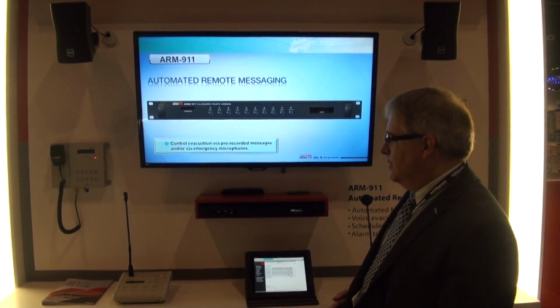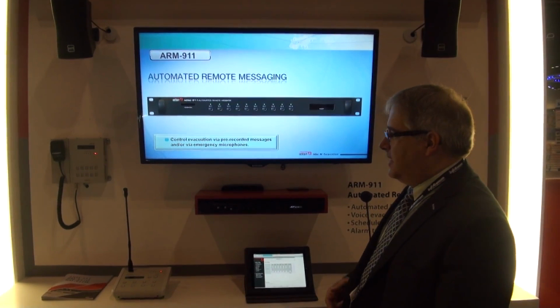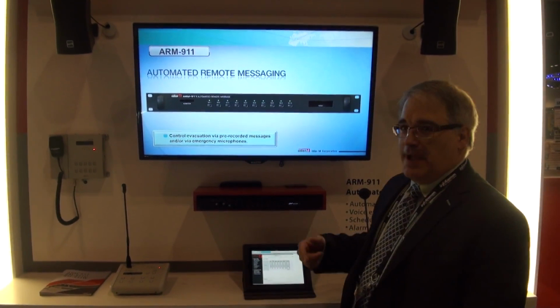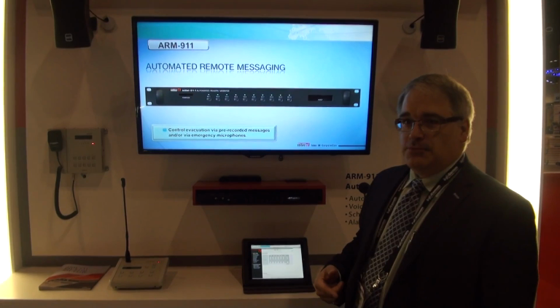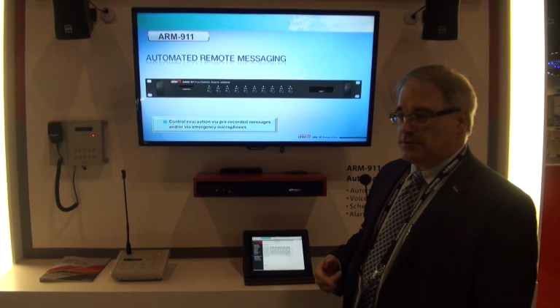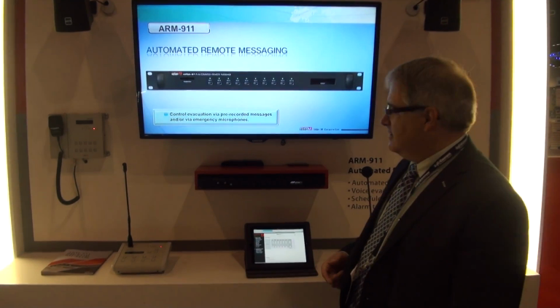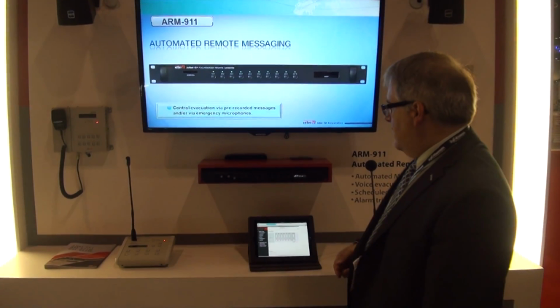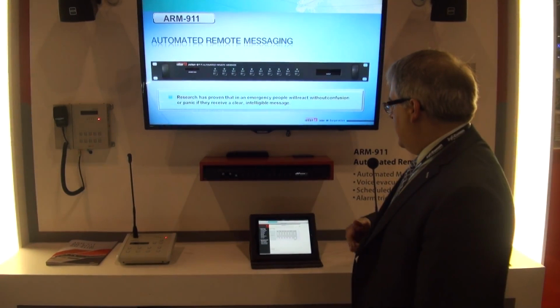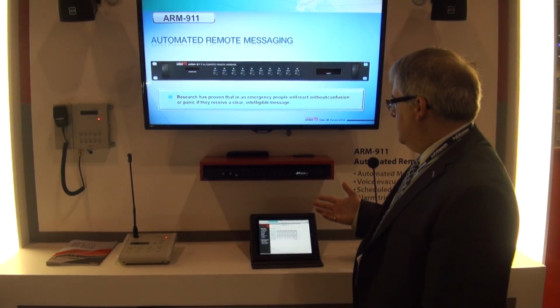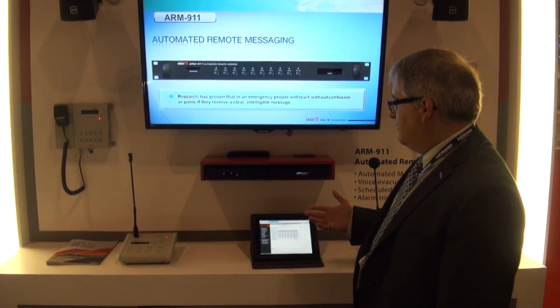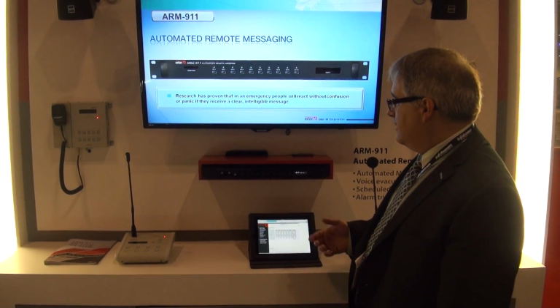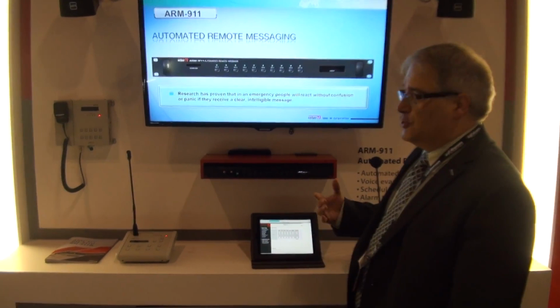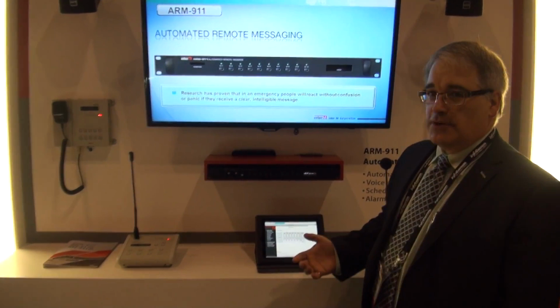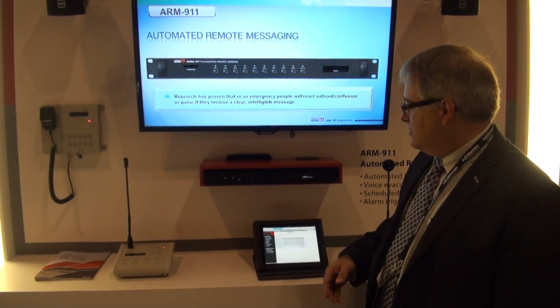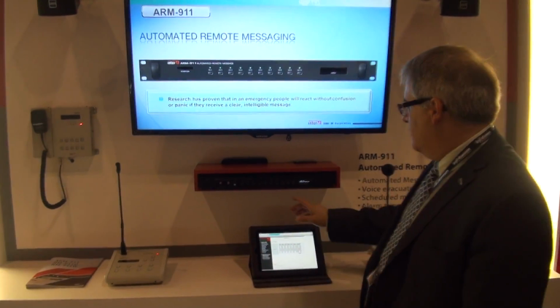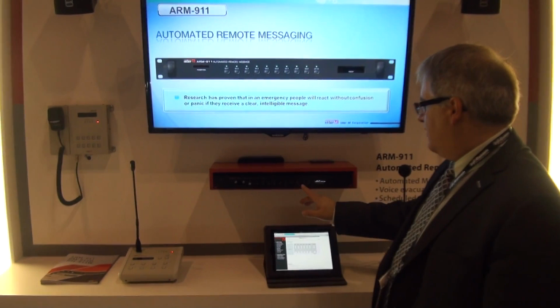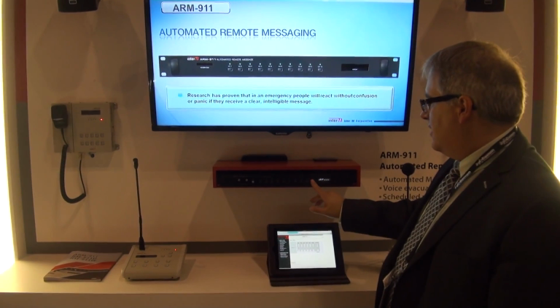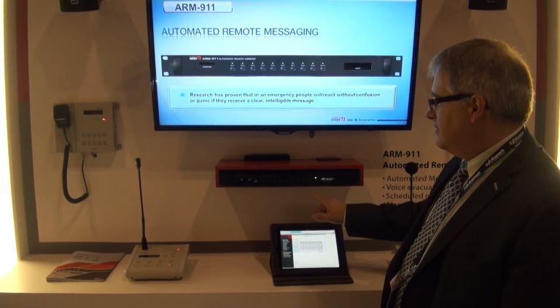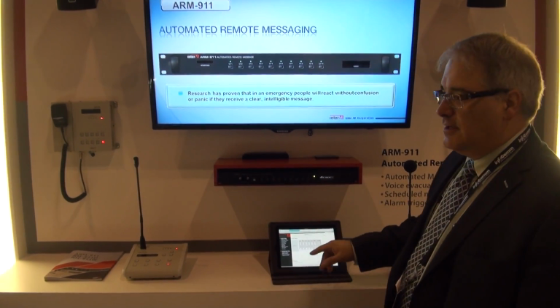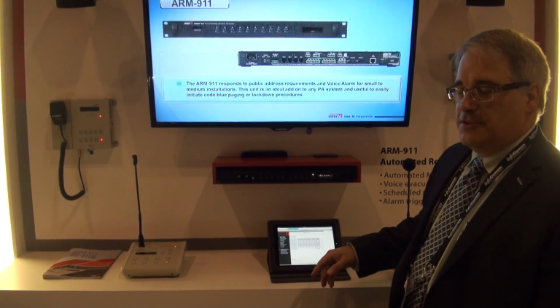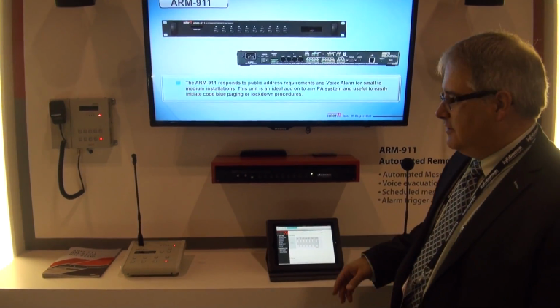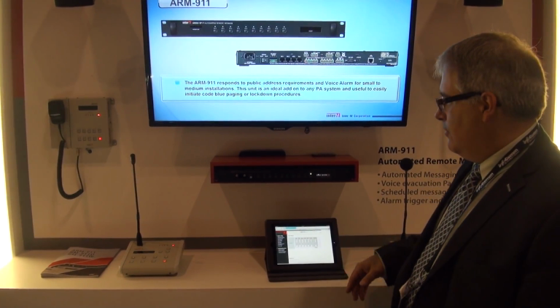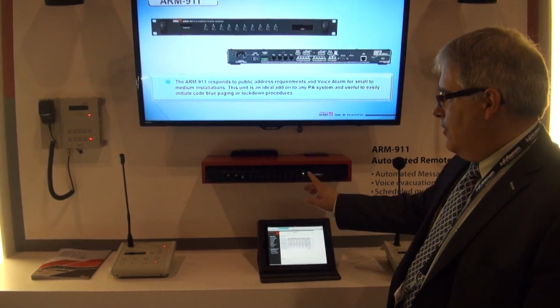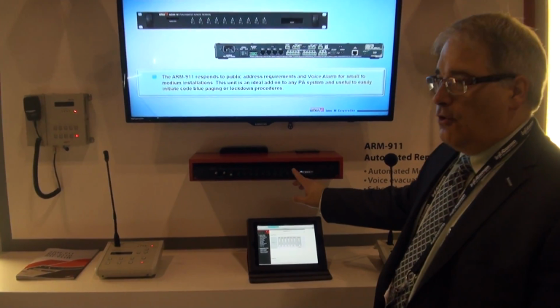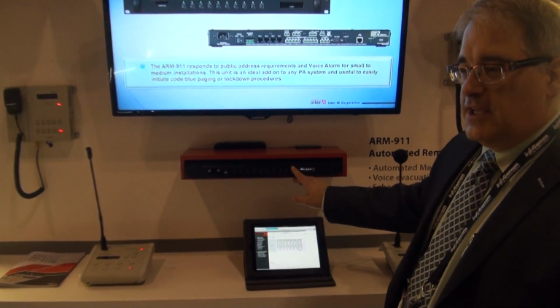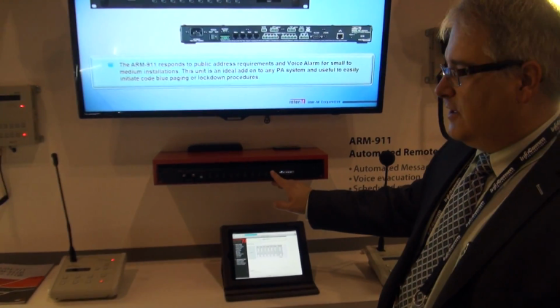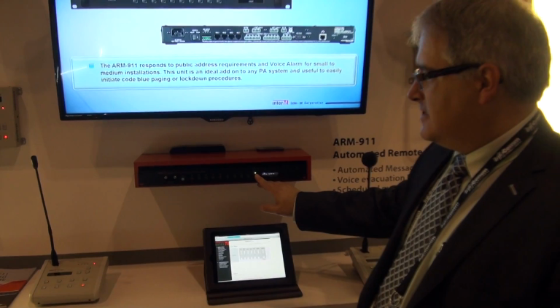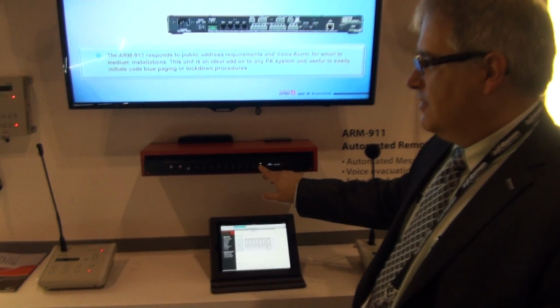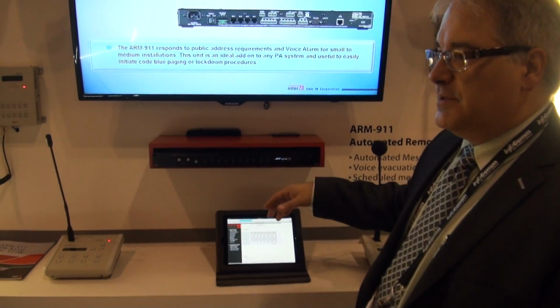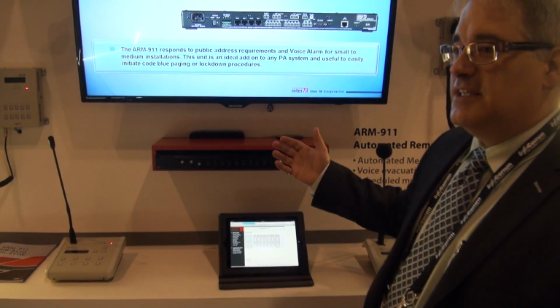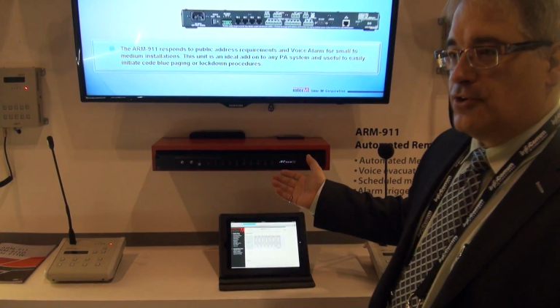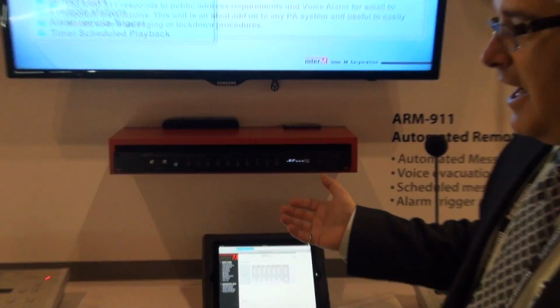We can run background music through it, and then at any given time, trigger a message from the front panel of the unit. For example: 'This is a smoke-free facility.' We can also trigger the message from the built-in internal timer.